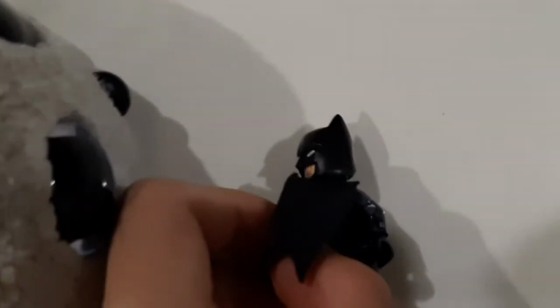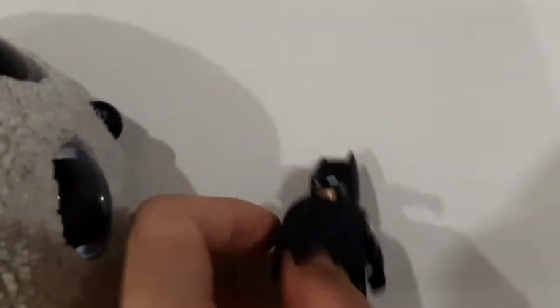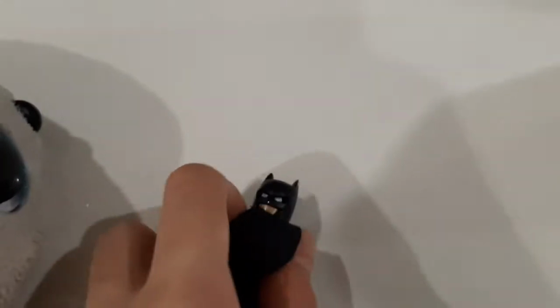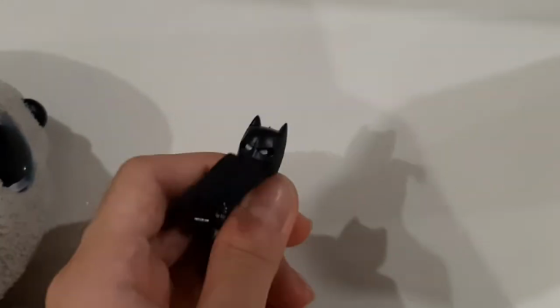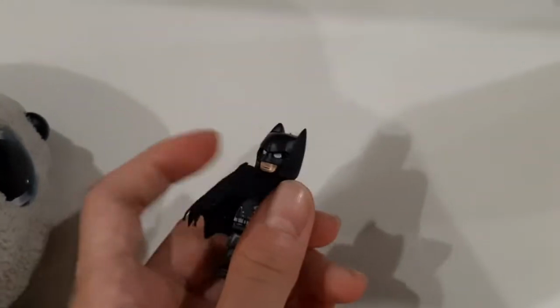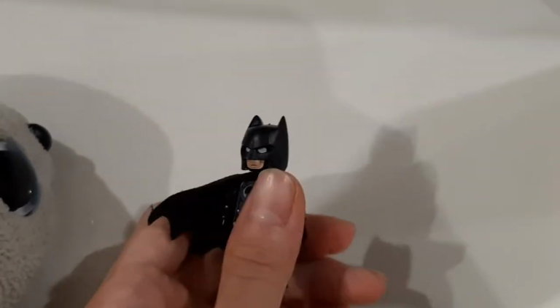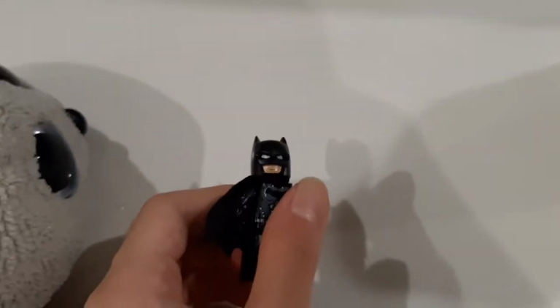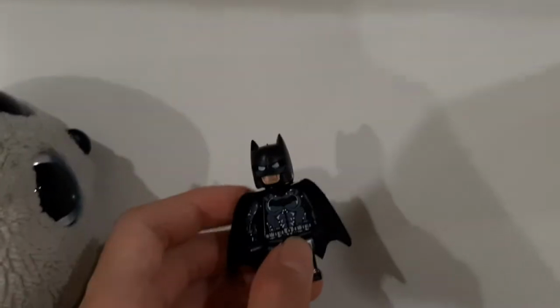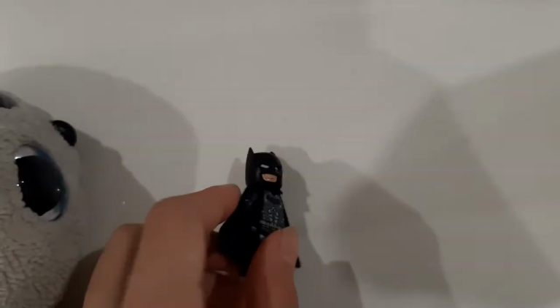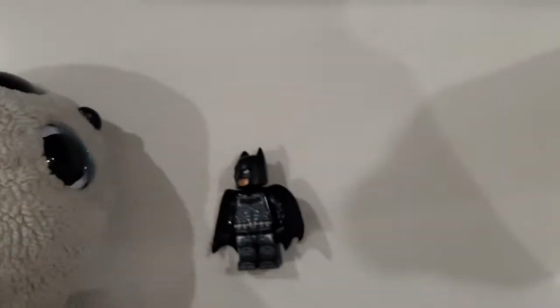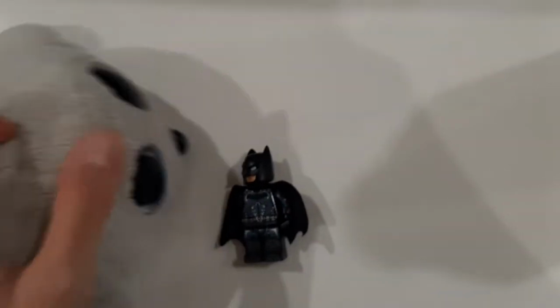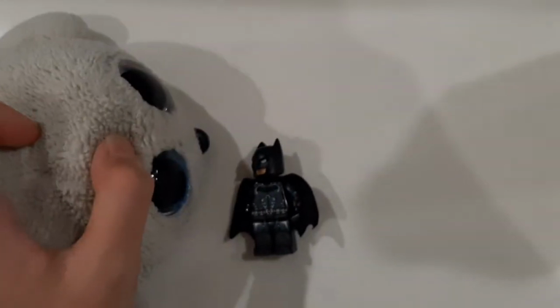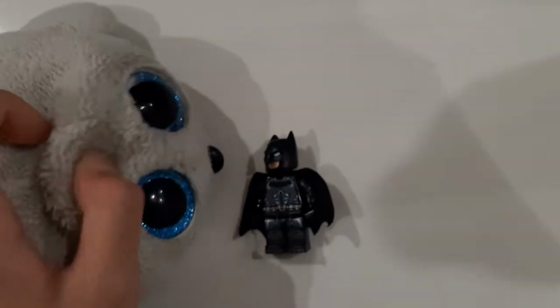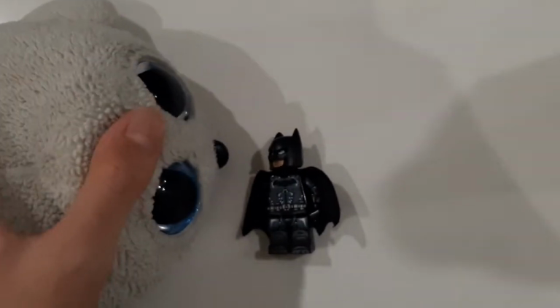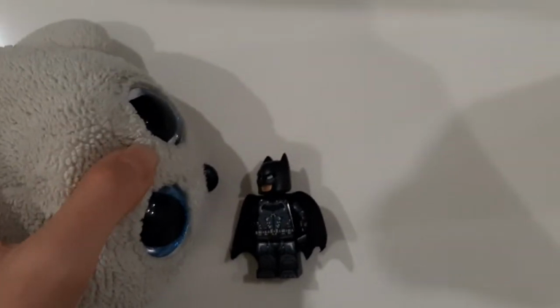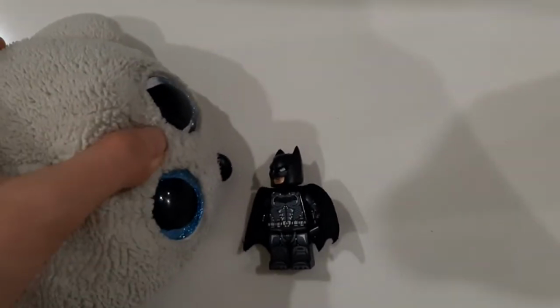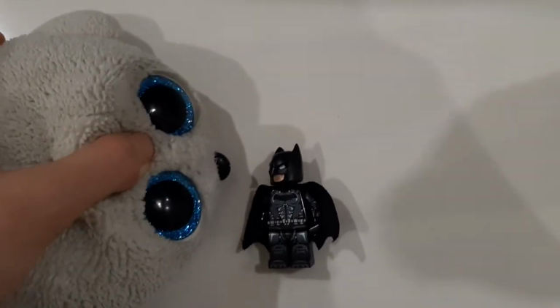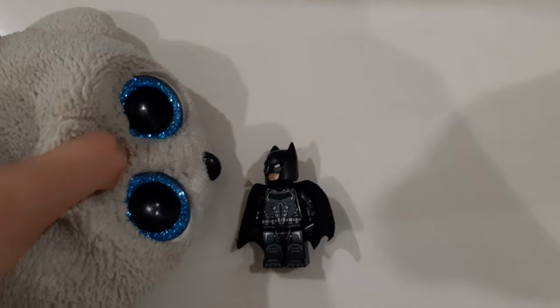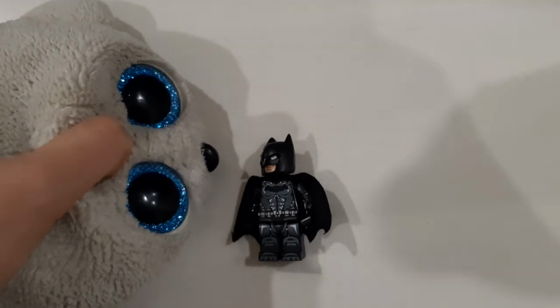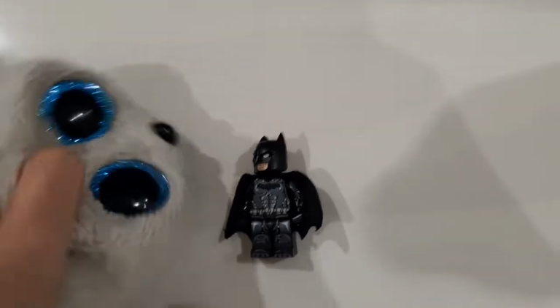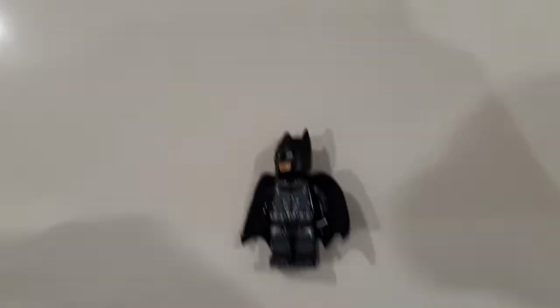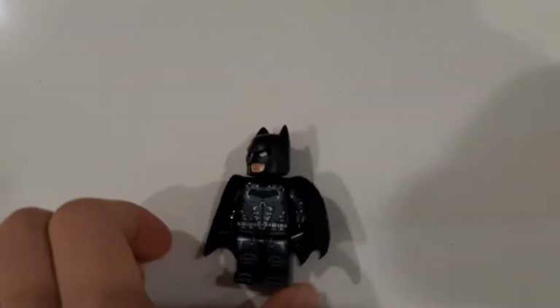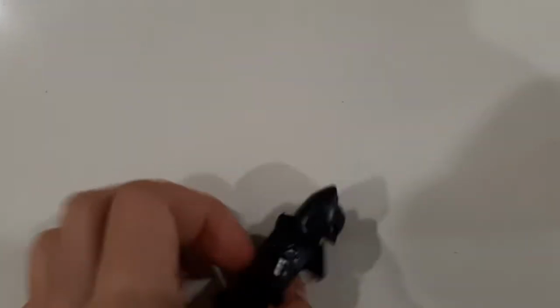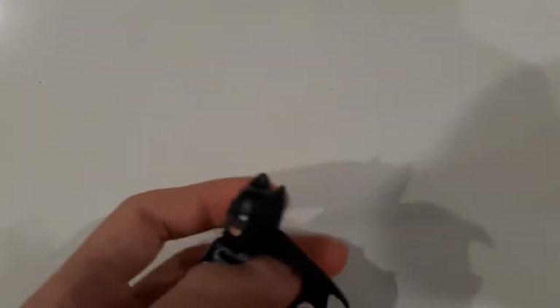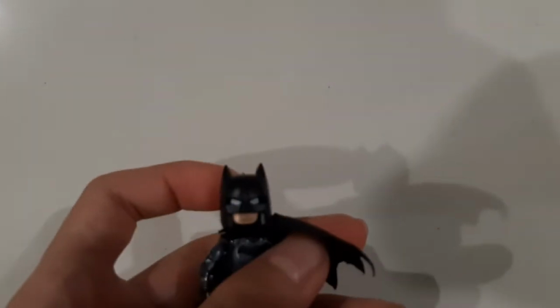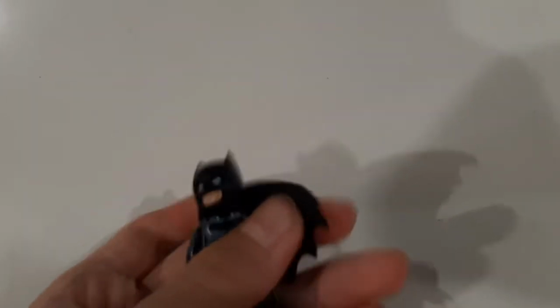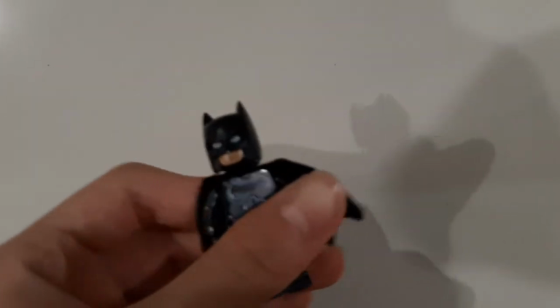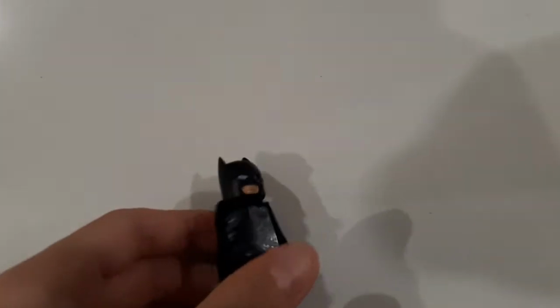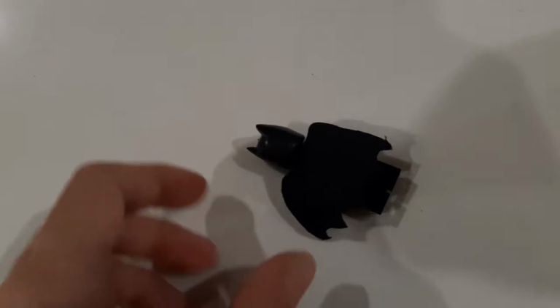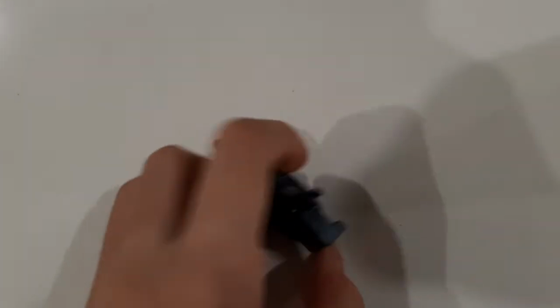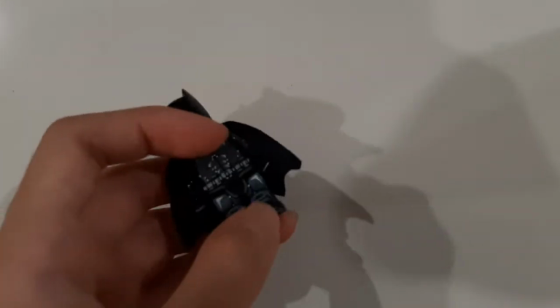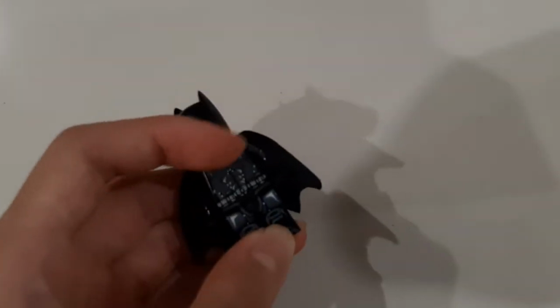I just found this in another cupboard or somewhere. I think I got it a long time ago, back in 2017 or something. But this is the Batman figurine, and I'm going to add this to my Lego collection.